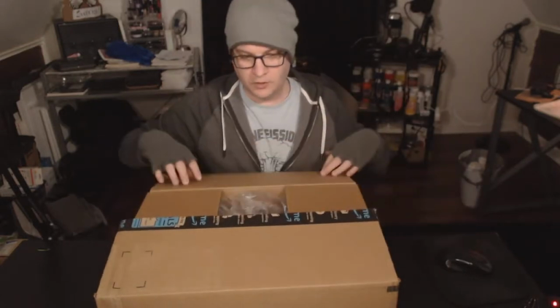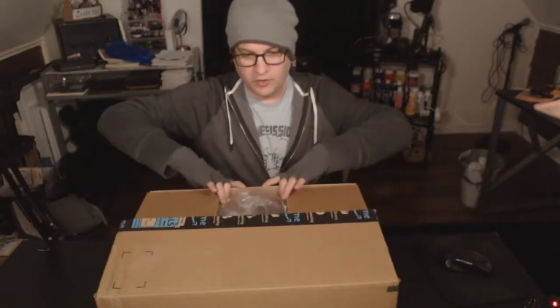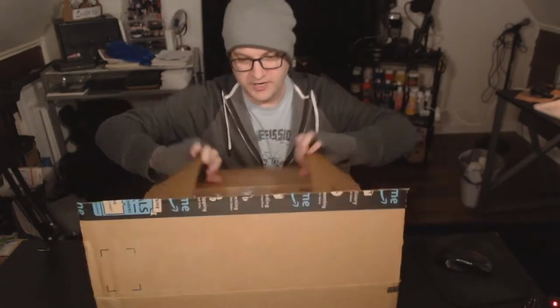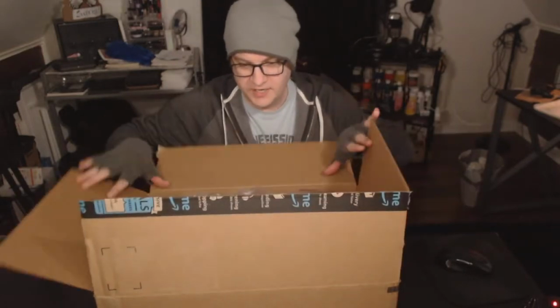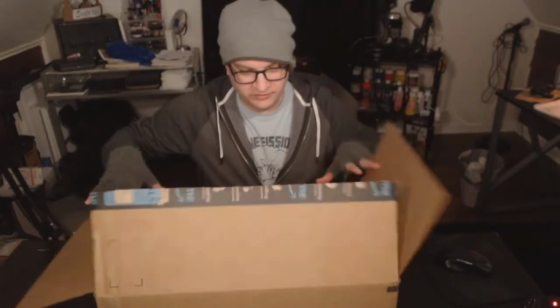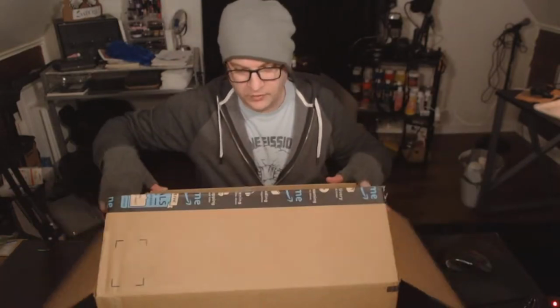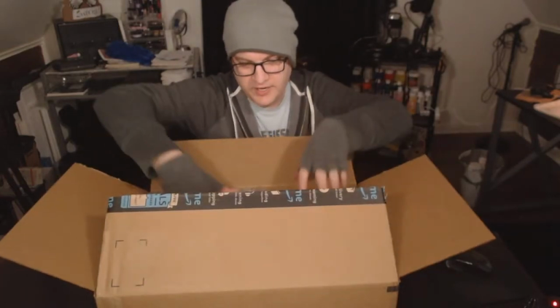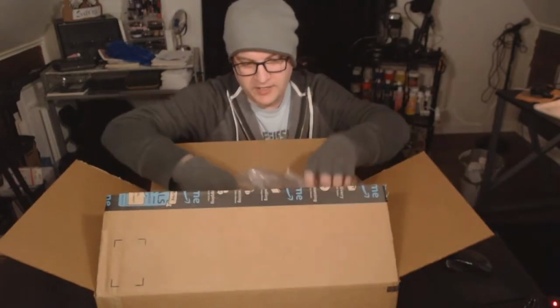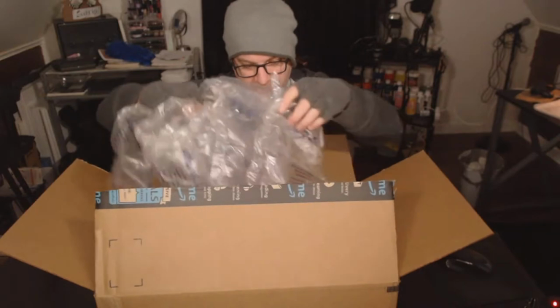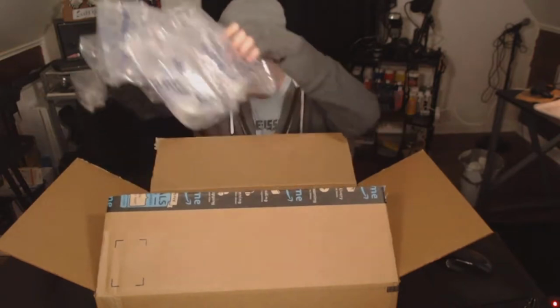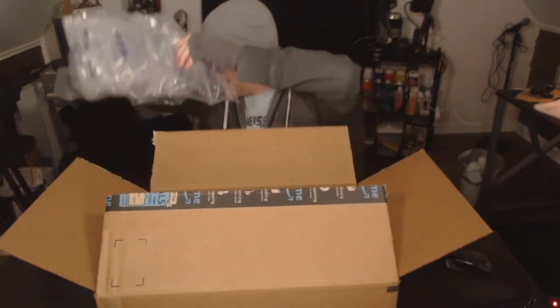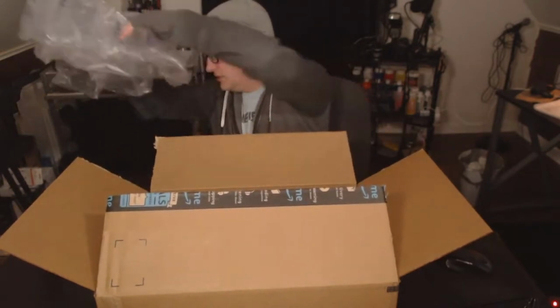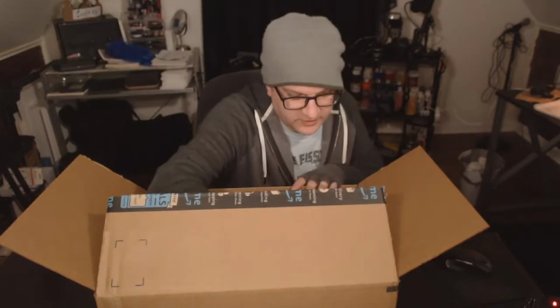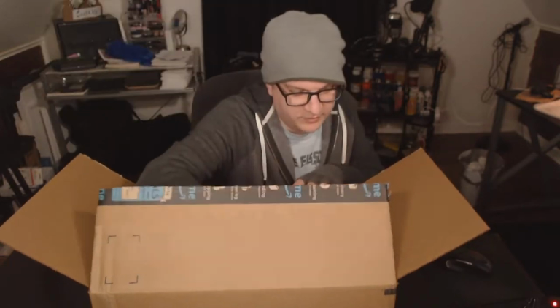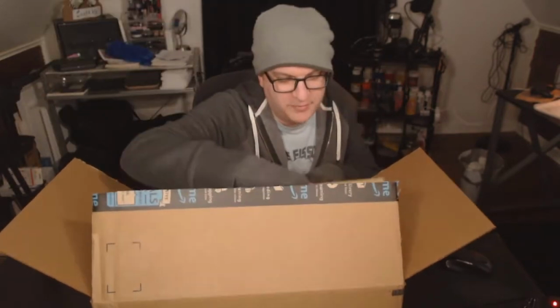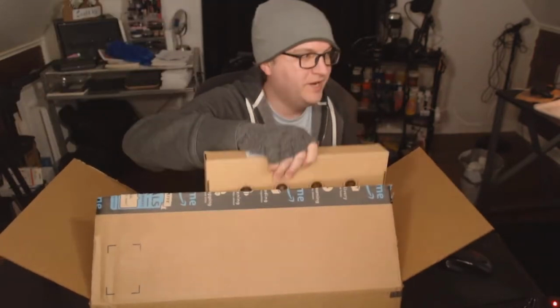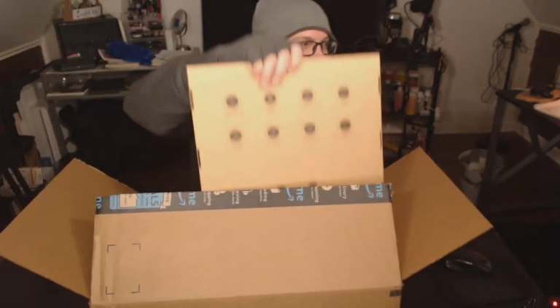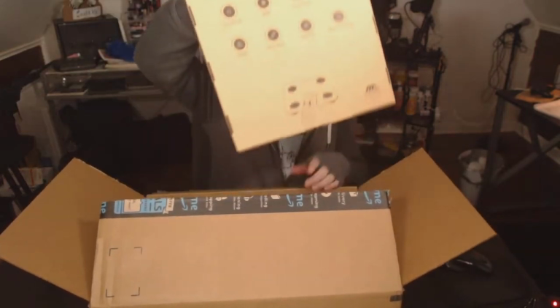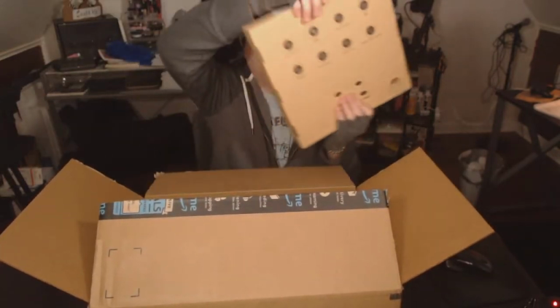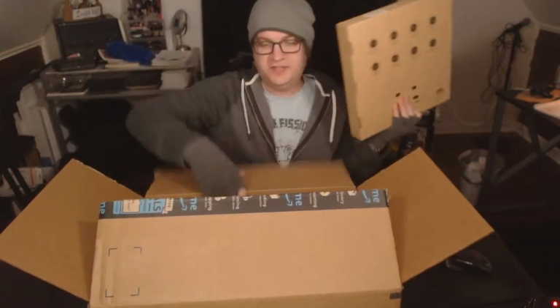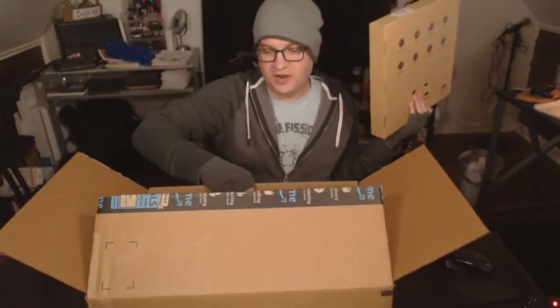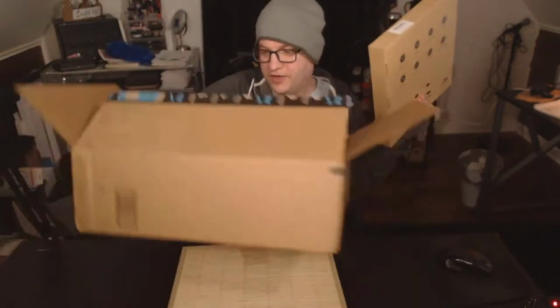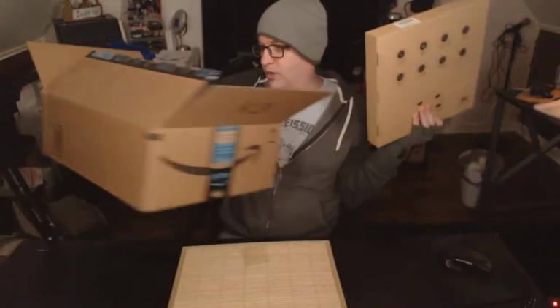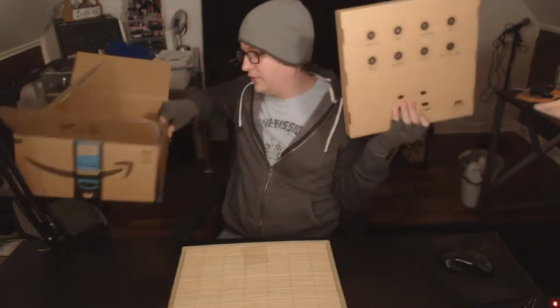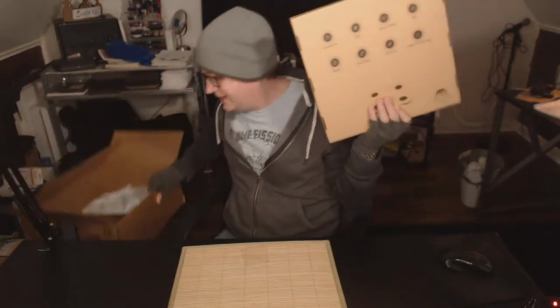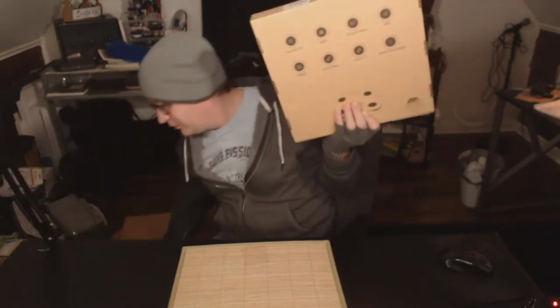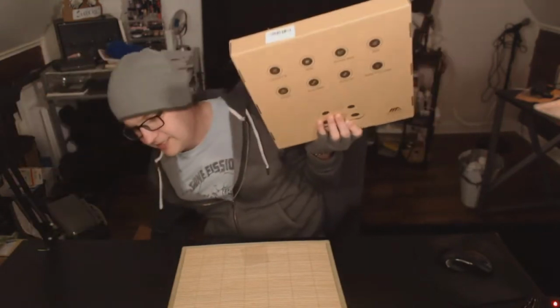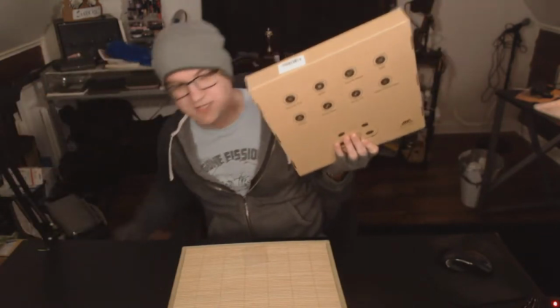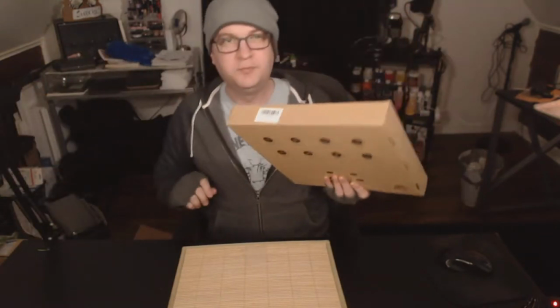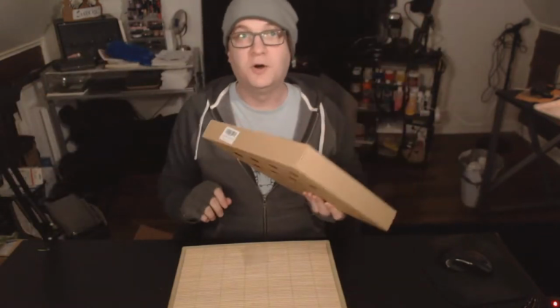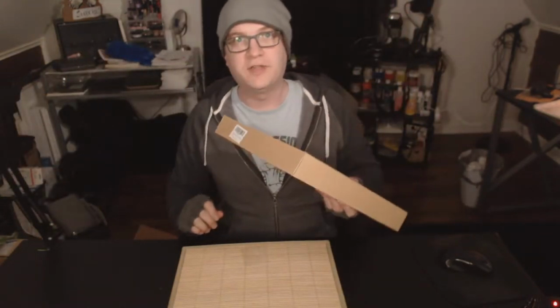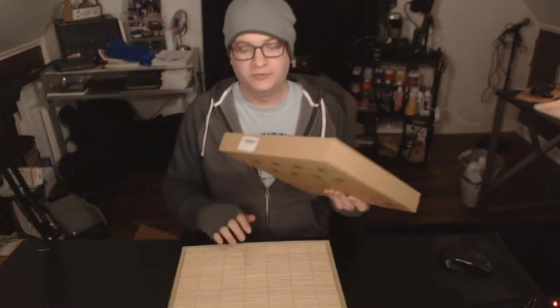All right, let's go ahead and tear this out. I'm going to grab the biggest thing out of here, which is this guy. There's one more thing in here, we'll get to that later, so there'll be a two-part on that box.